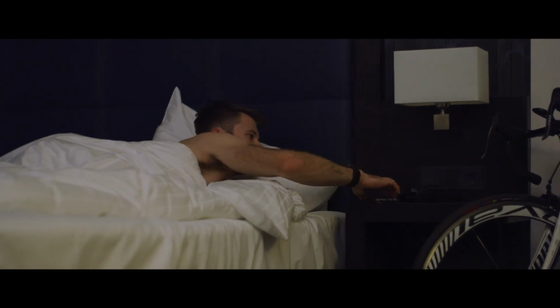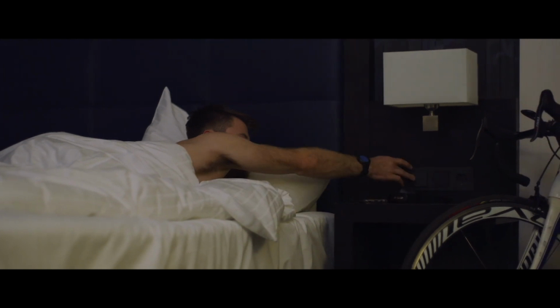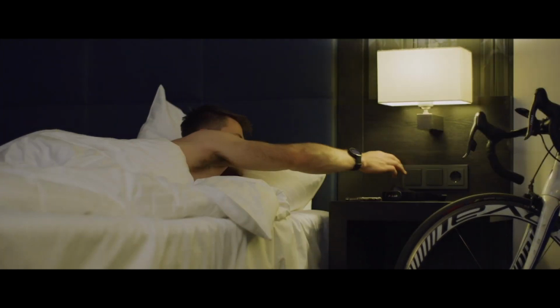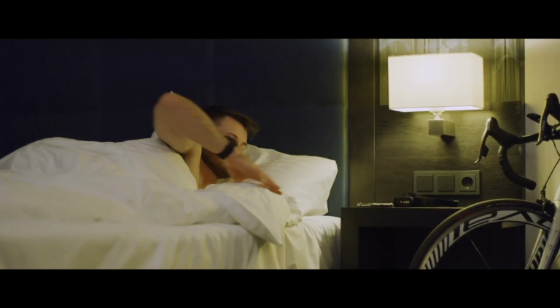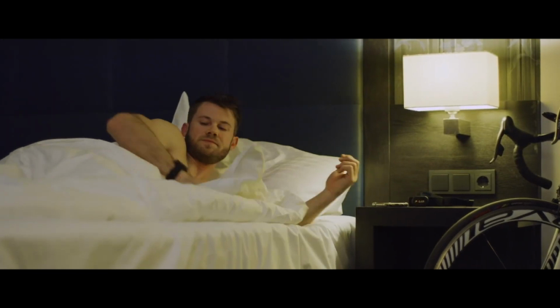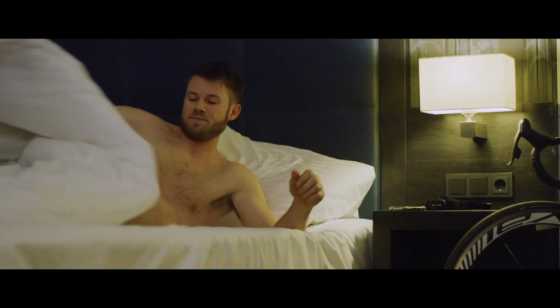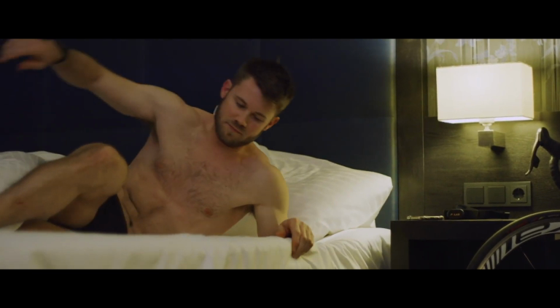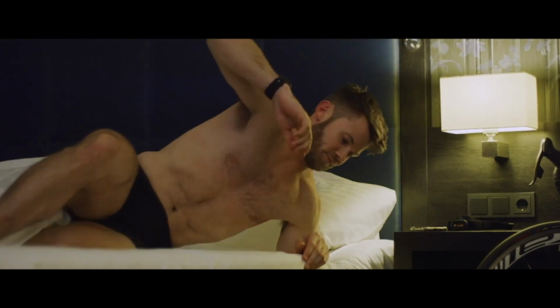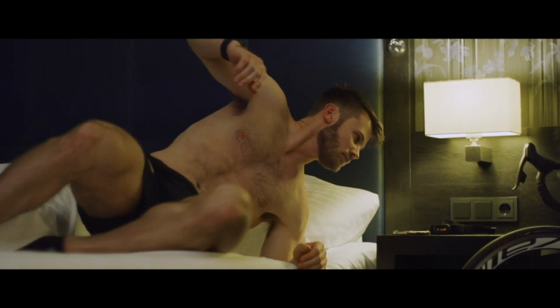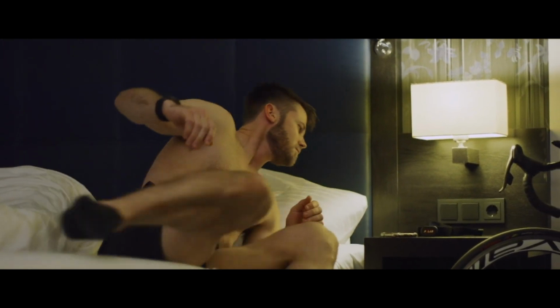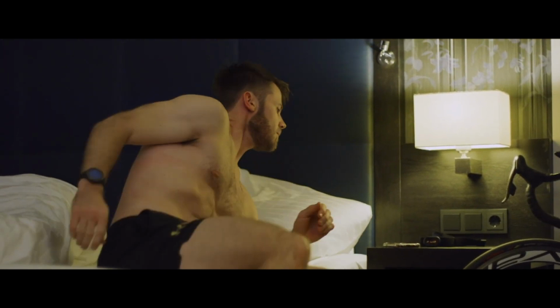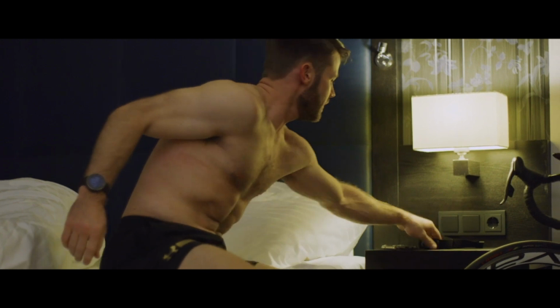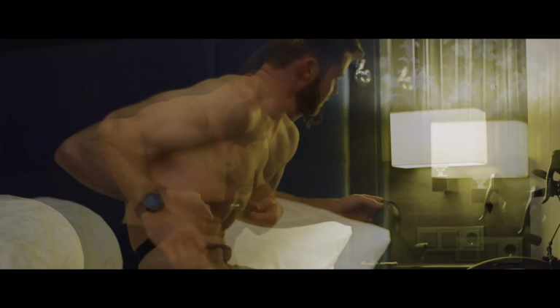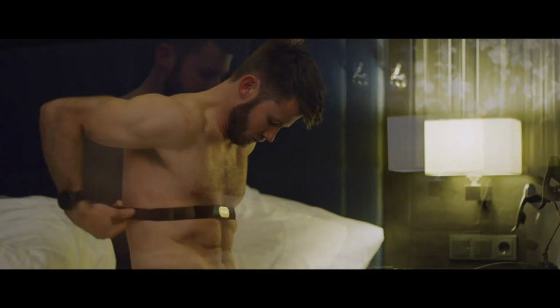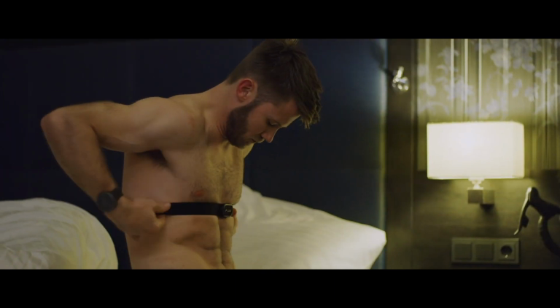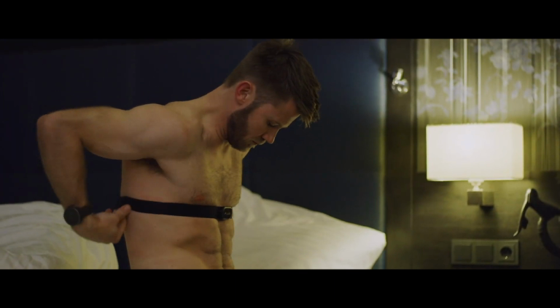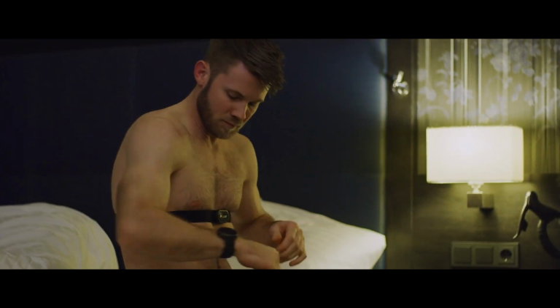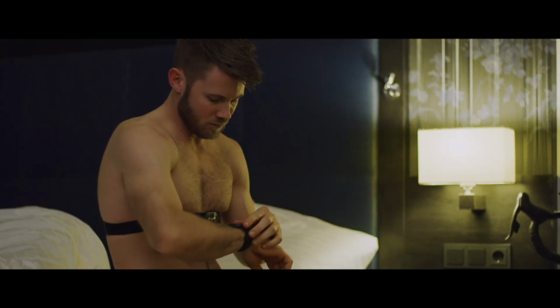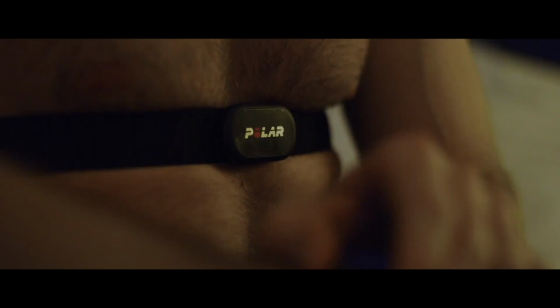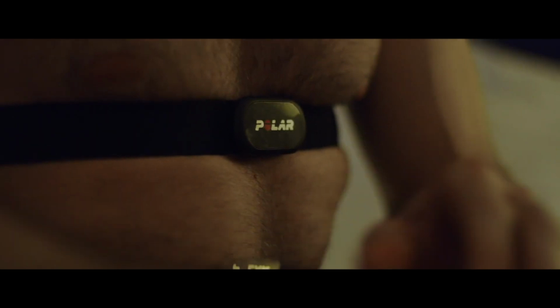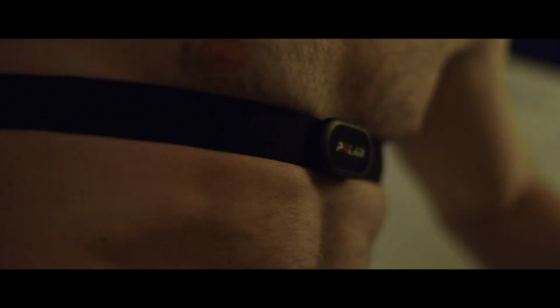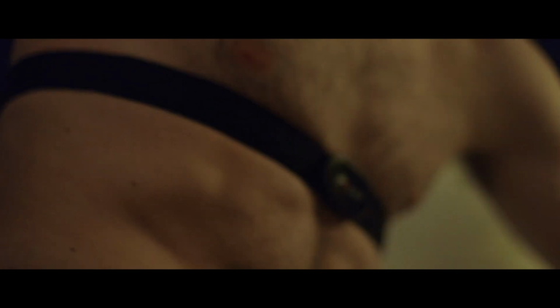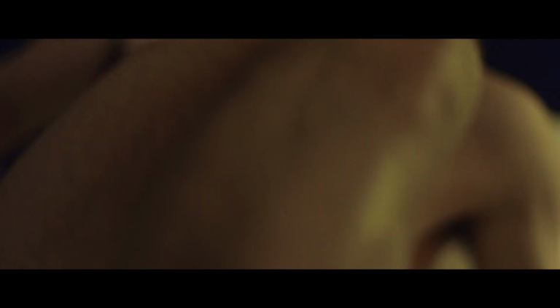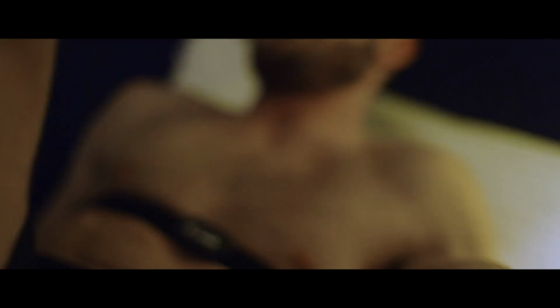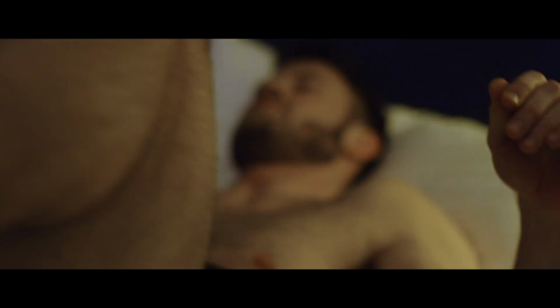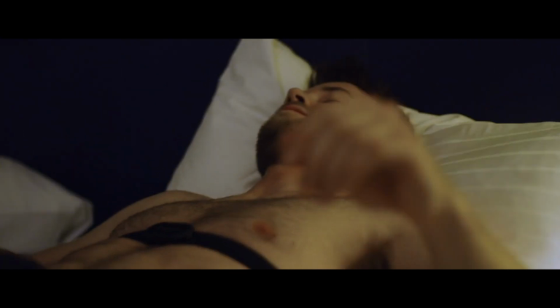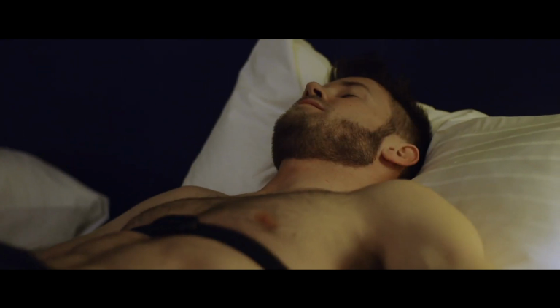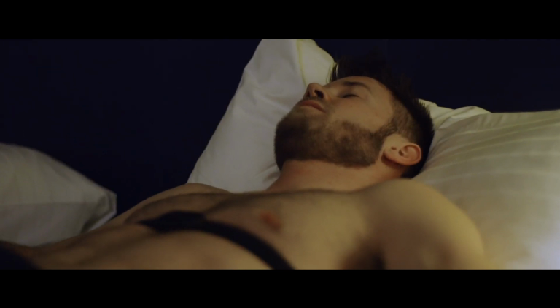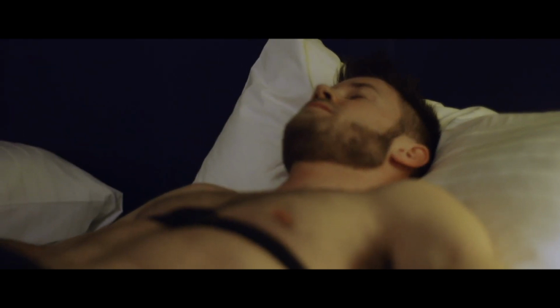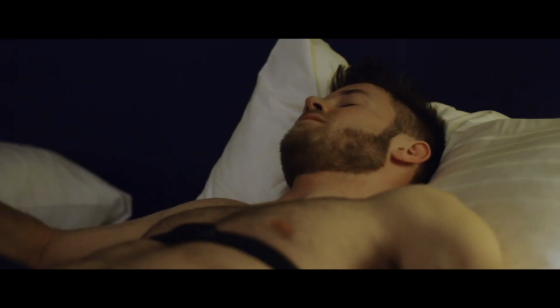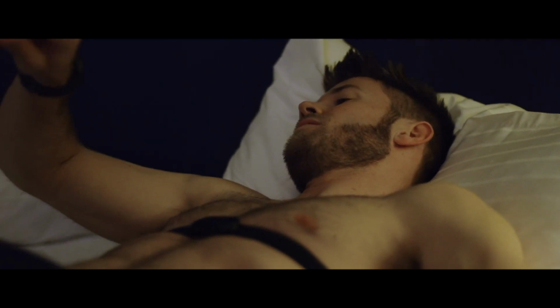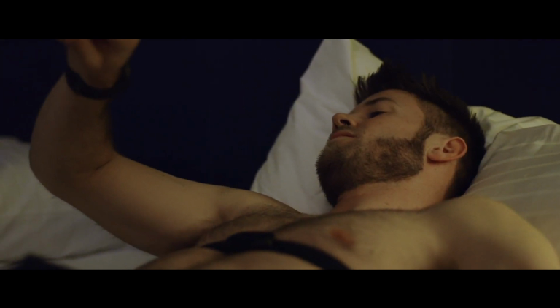The orthostatic test is a part of Recovery Pro, Polar's unique recovery tracking solution that helps you balance your training and avoid overtraining and injuries.